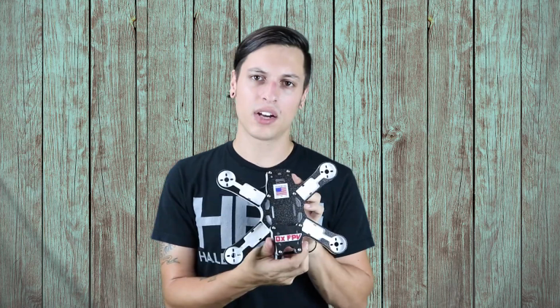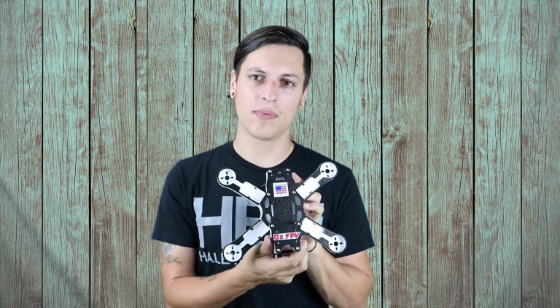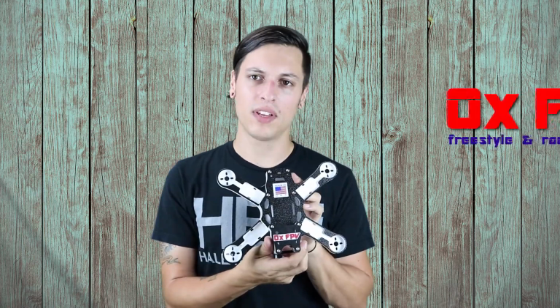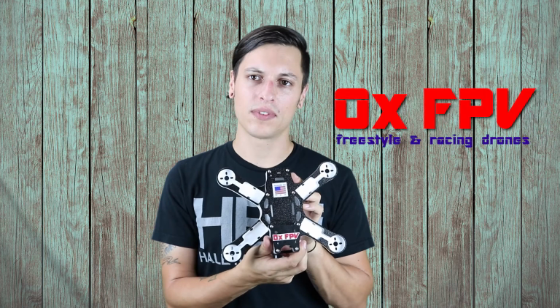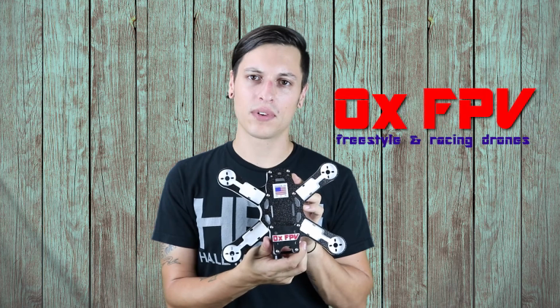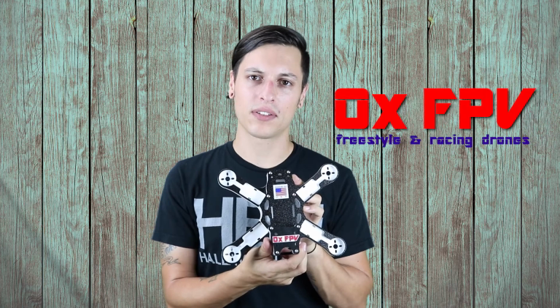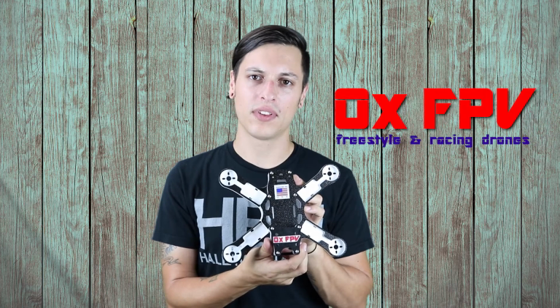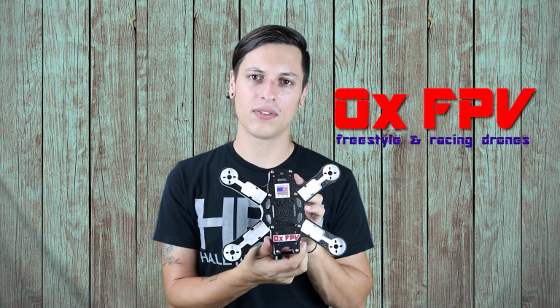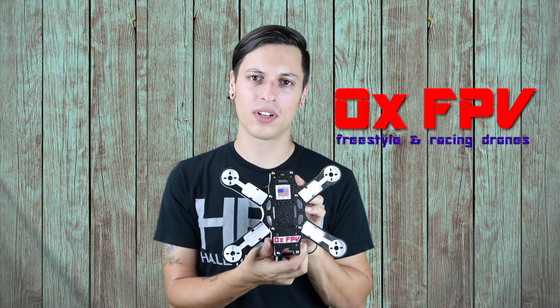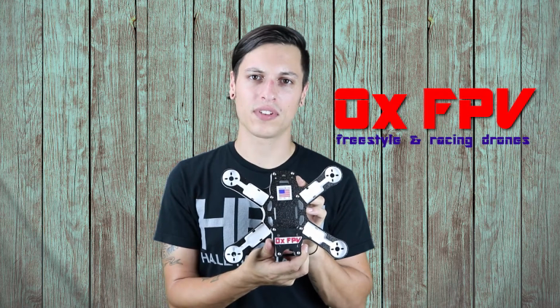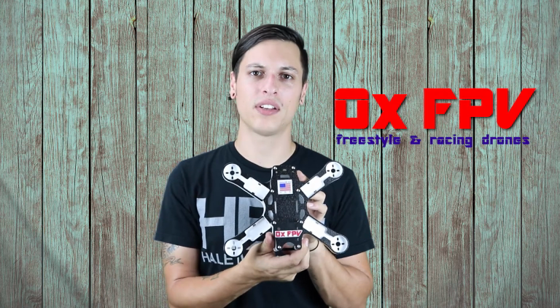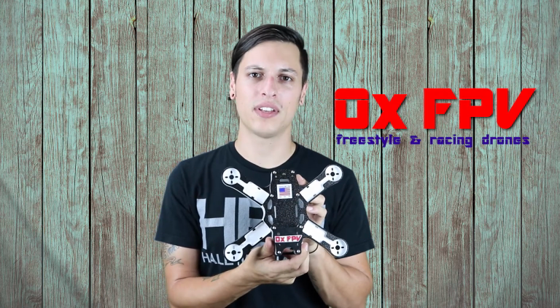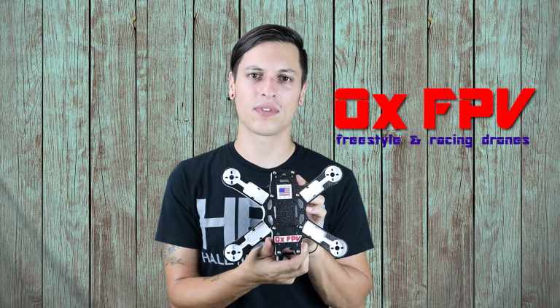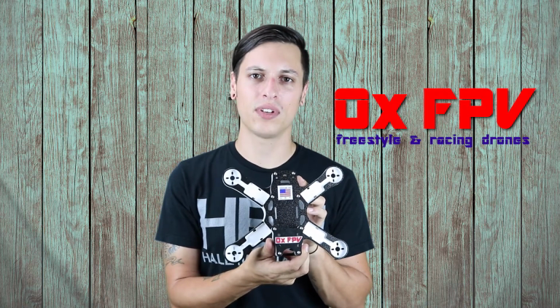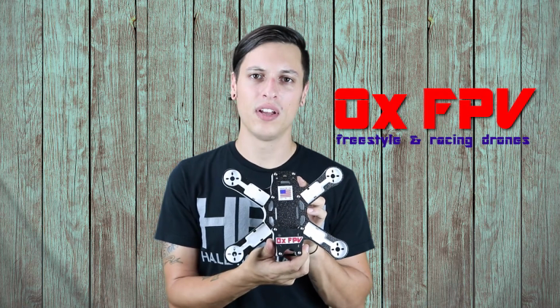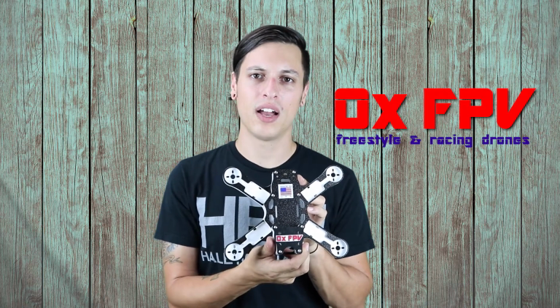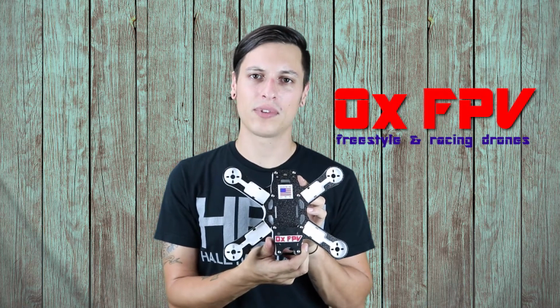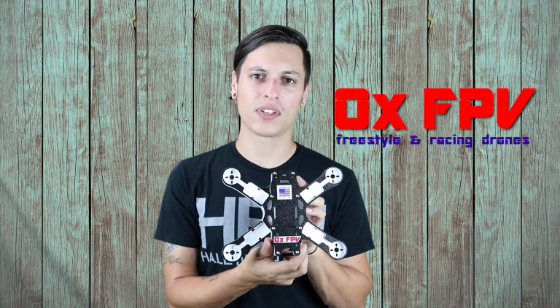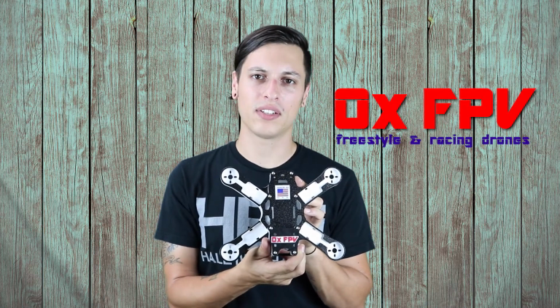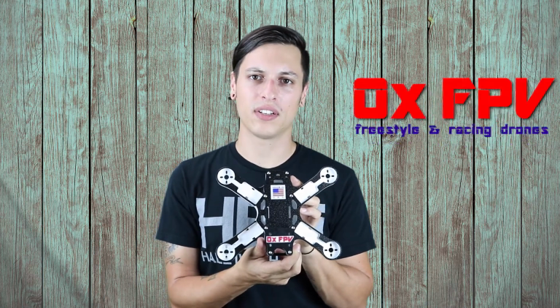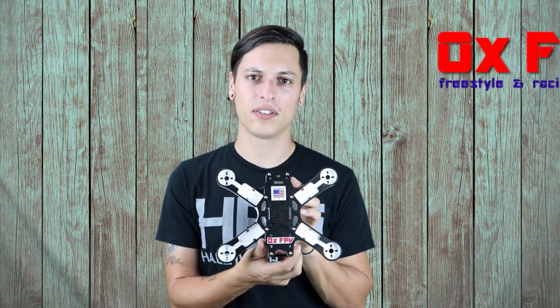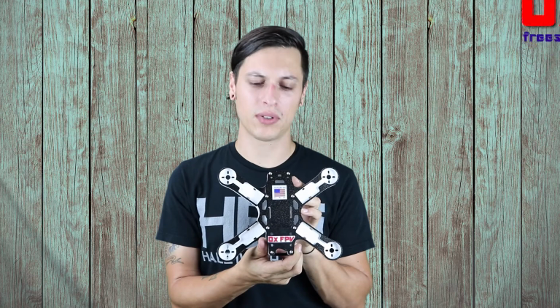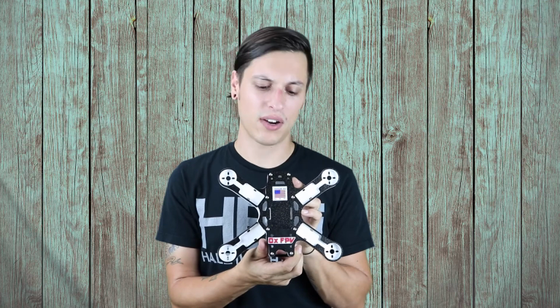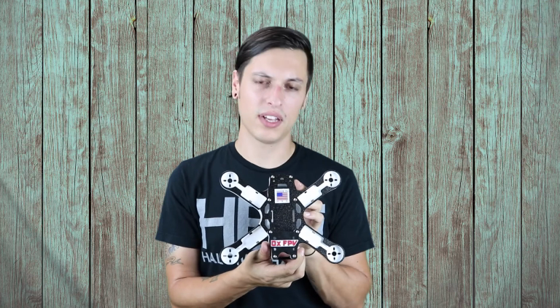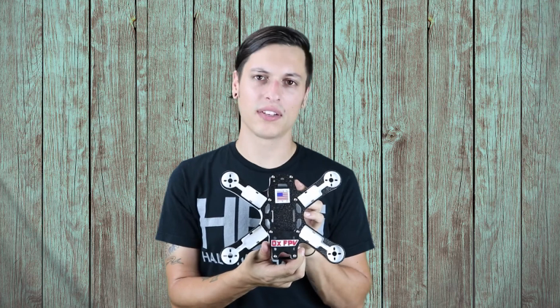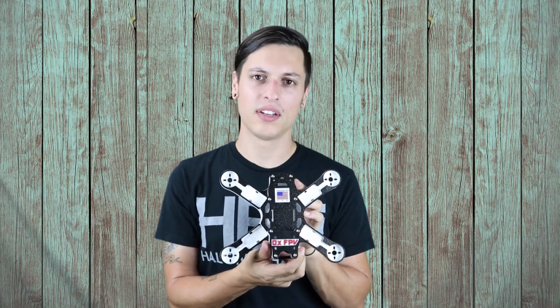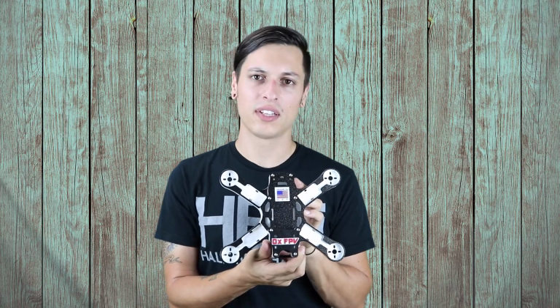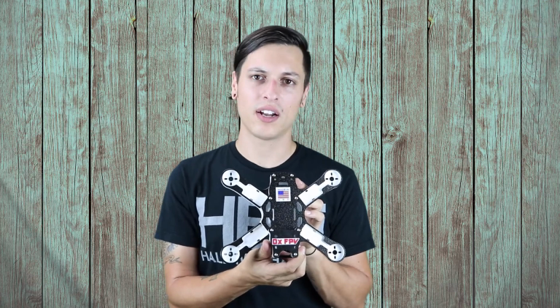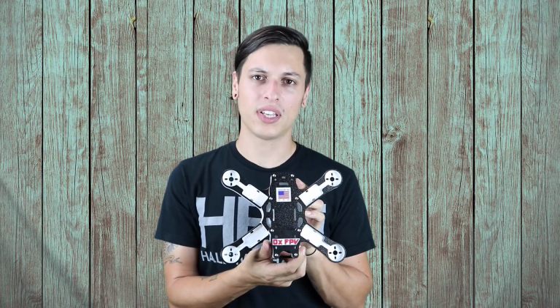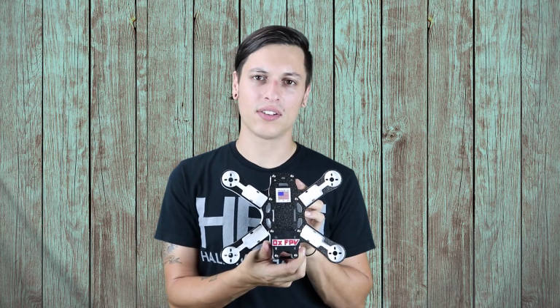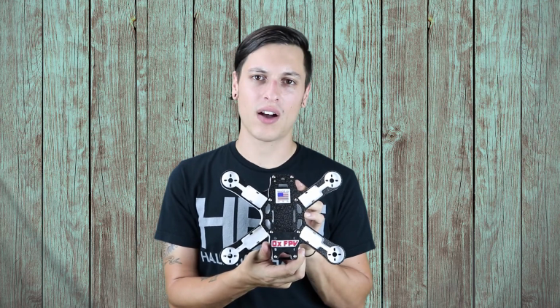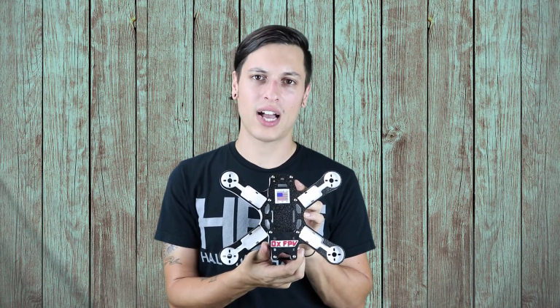But AuxFPV, super awesome. Thank you so much for sending me this for review. I'm super excited to build it out and get it up in the air and see how it flies.